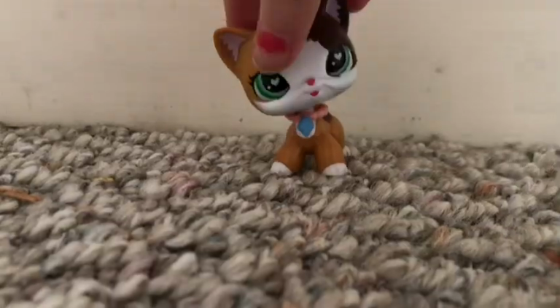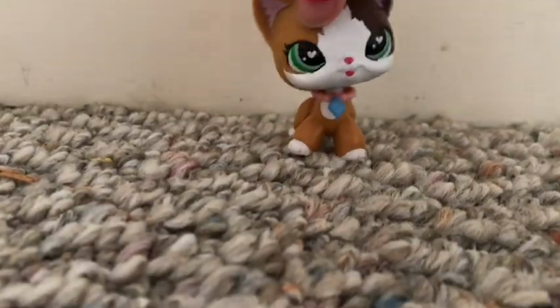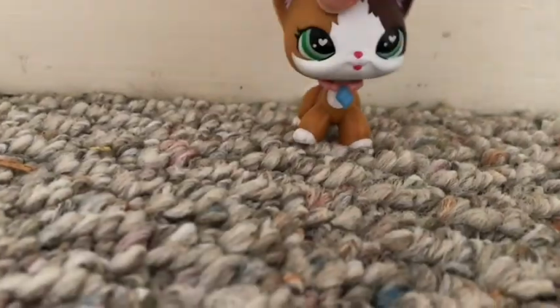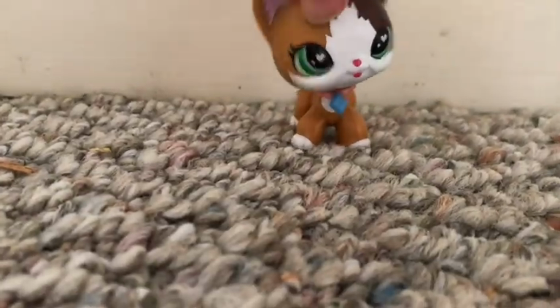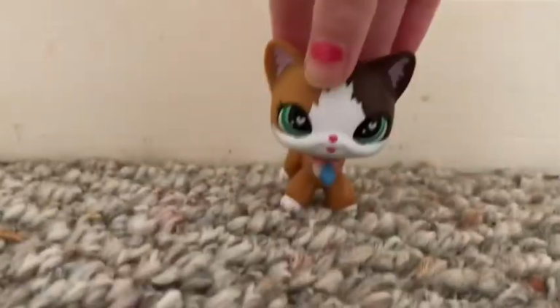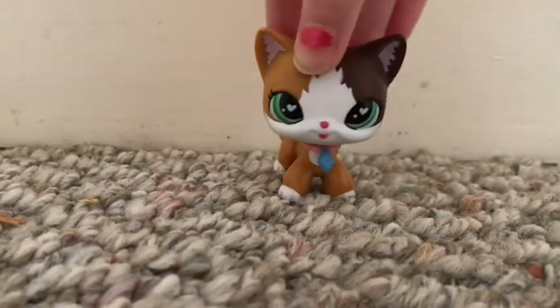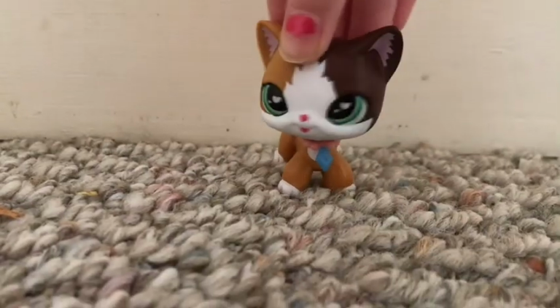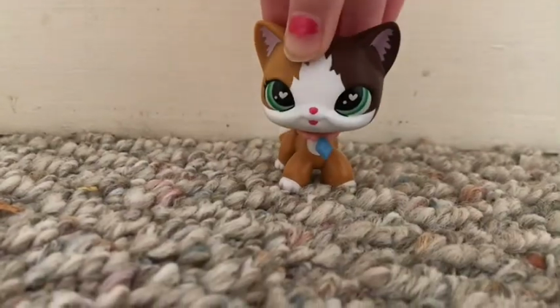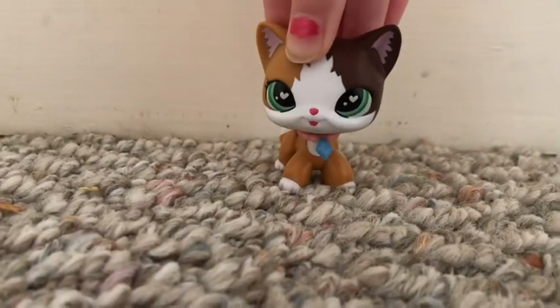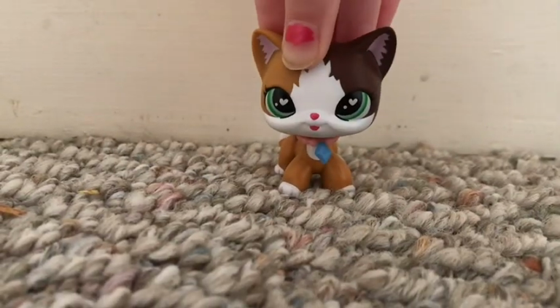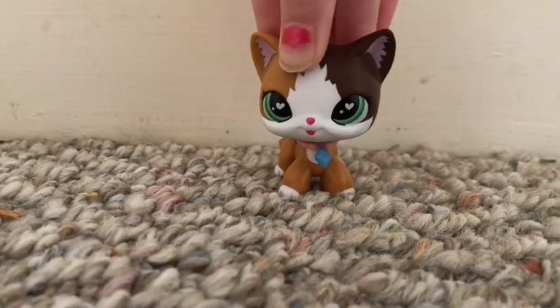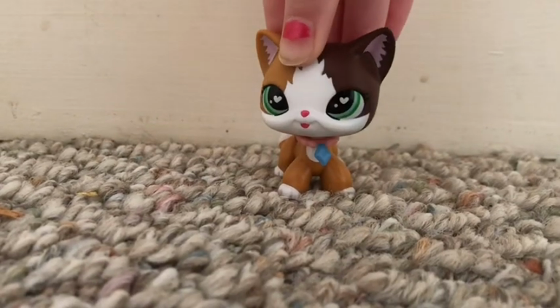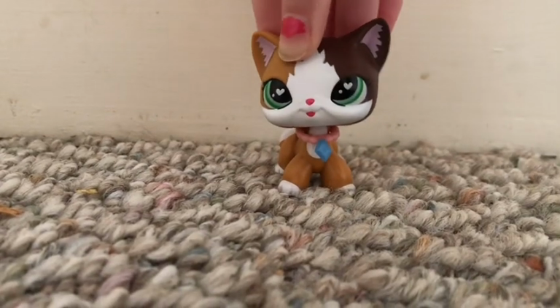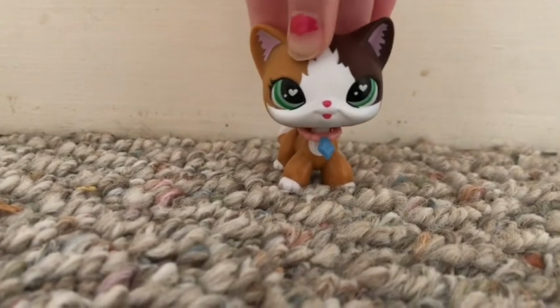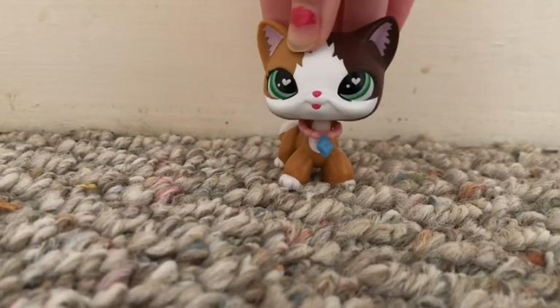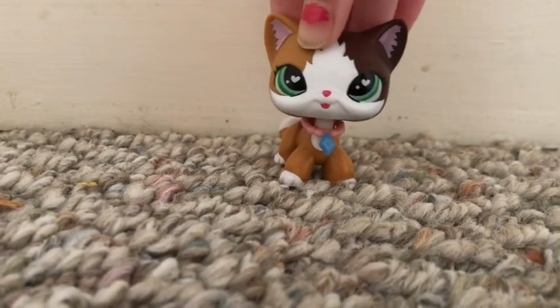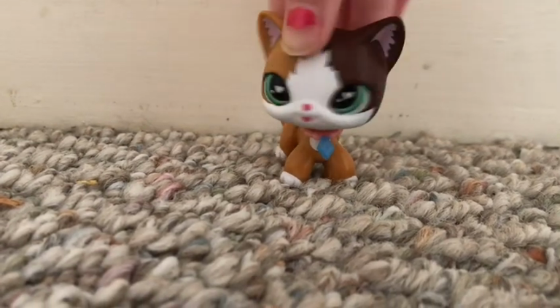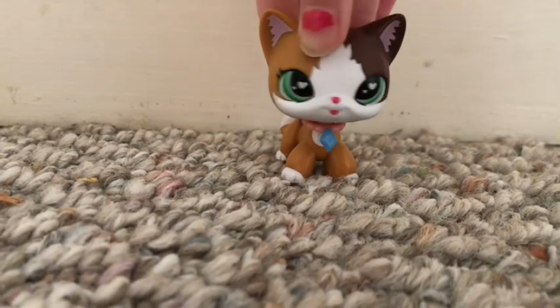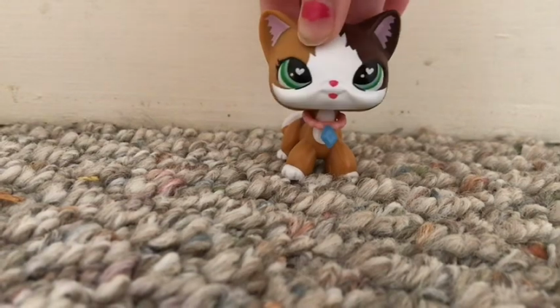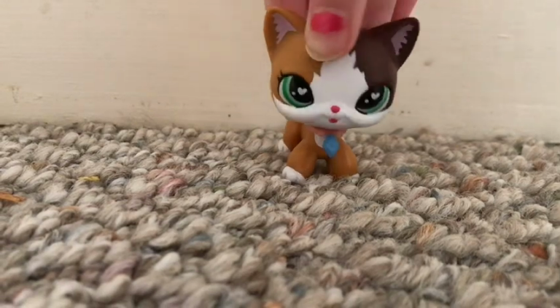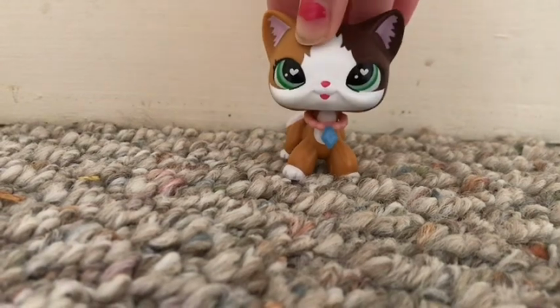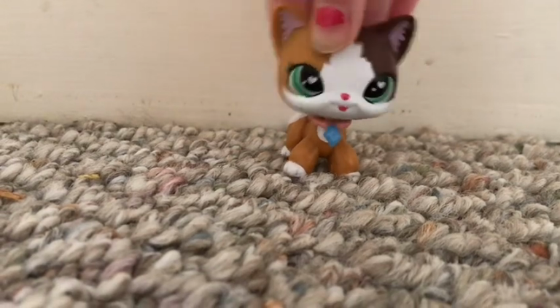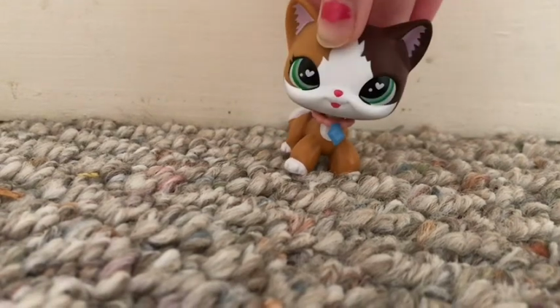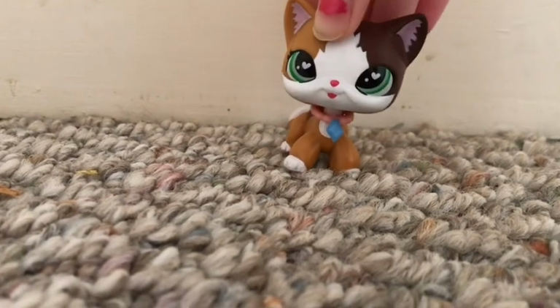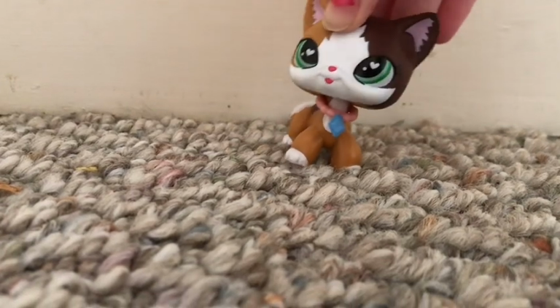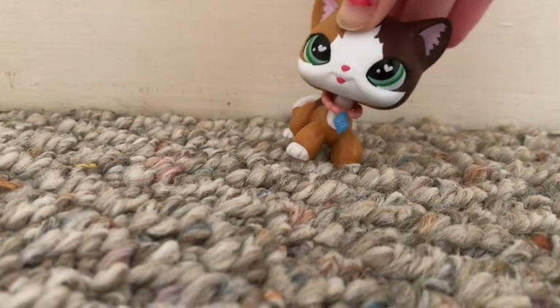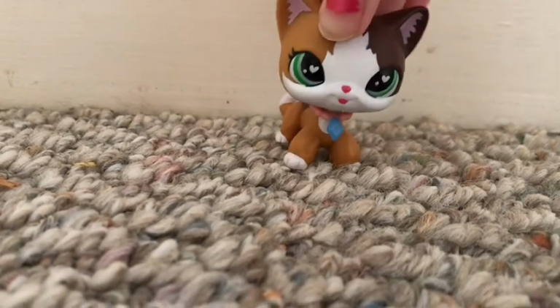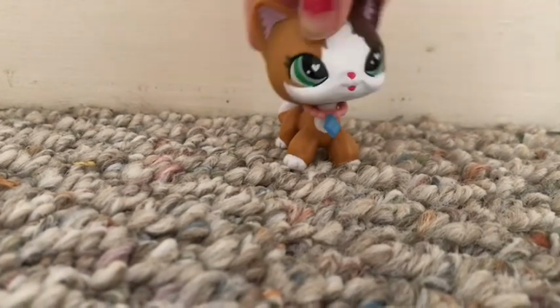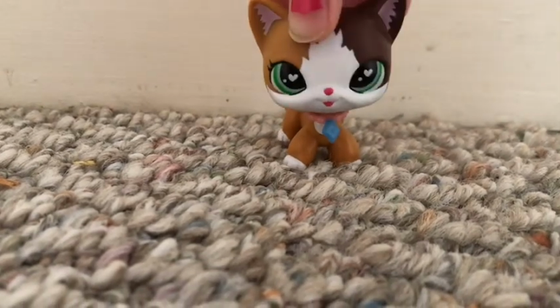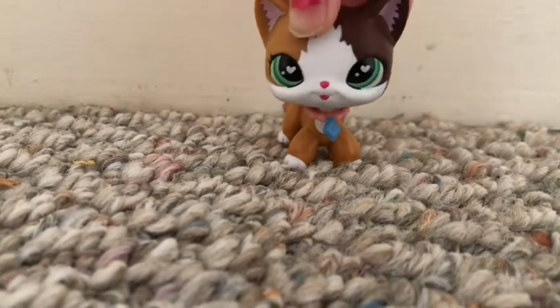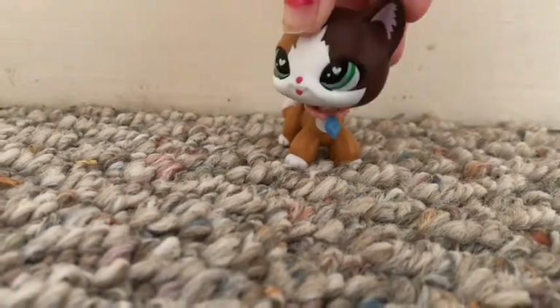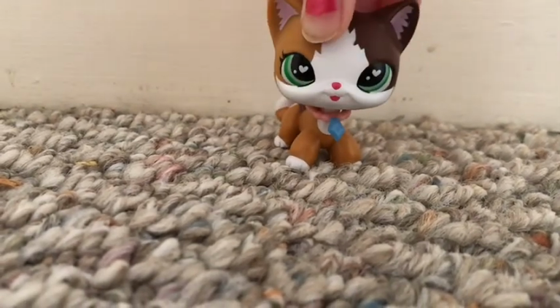Hi everyone, welcome back to my channel. Today I will be organizing my LPS and accessories. I hope you enjoy today's video.